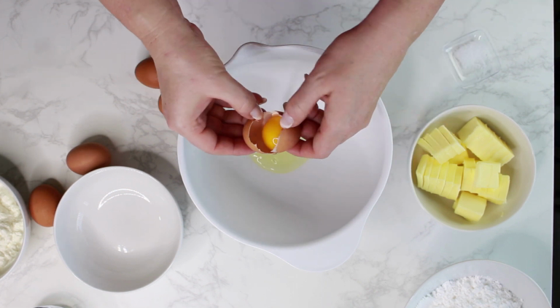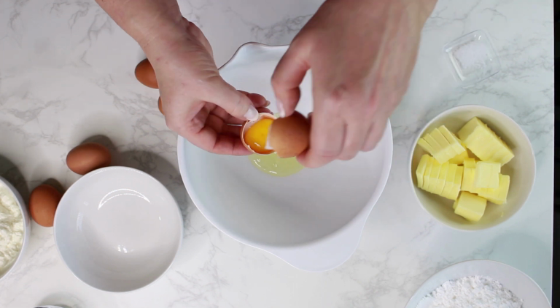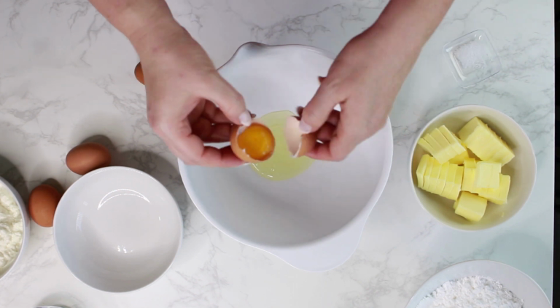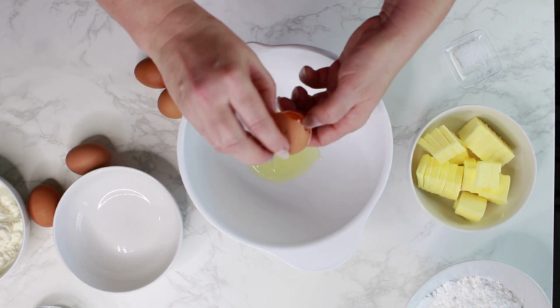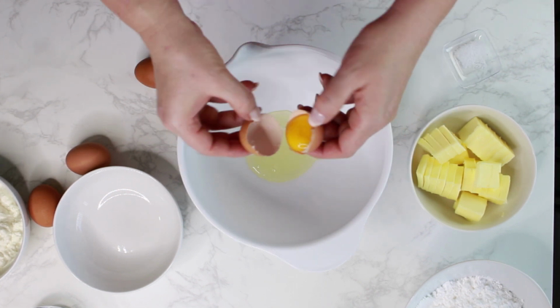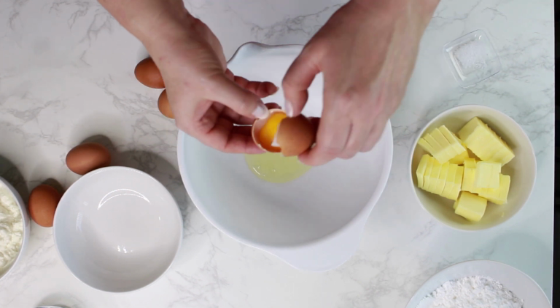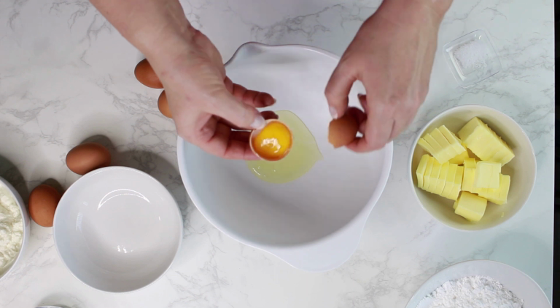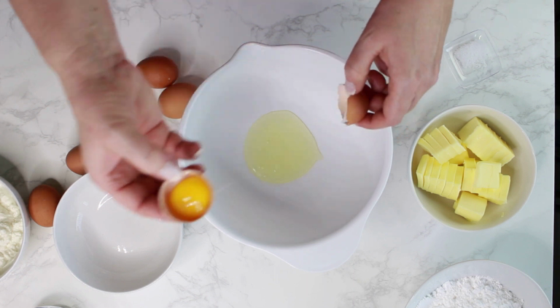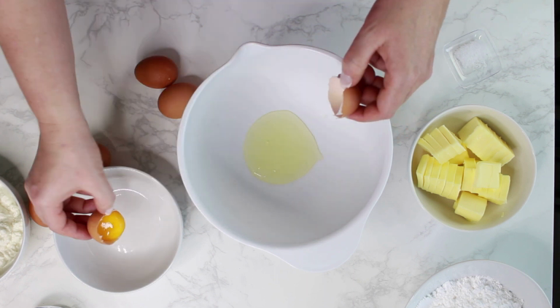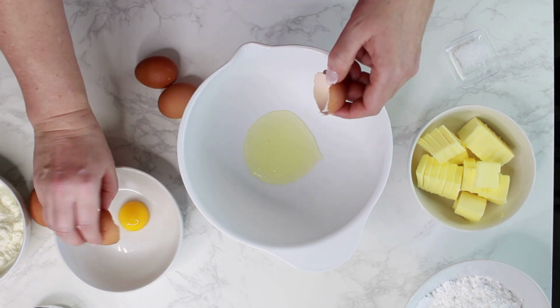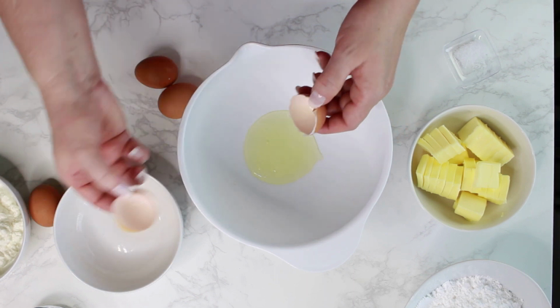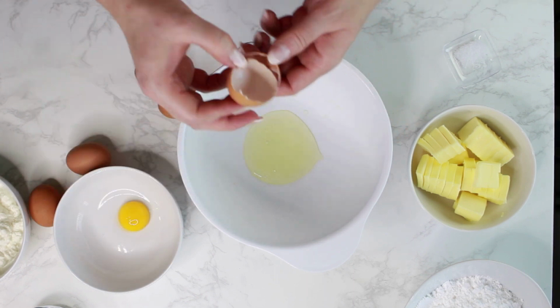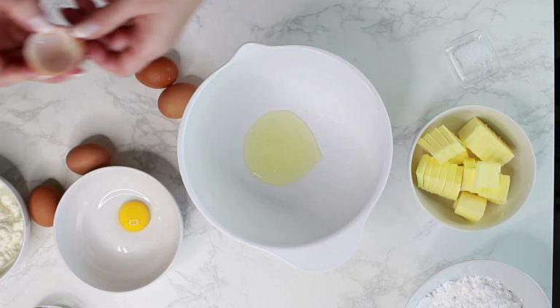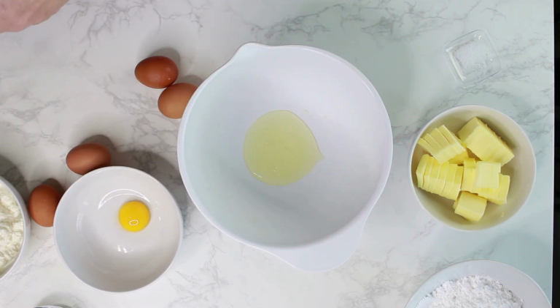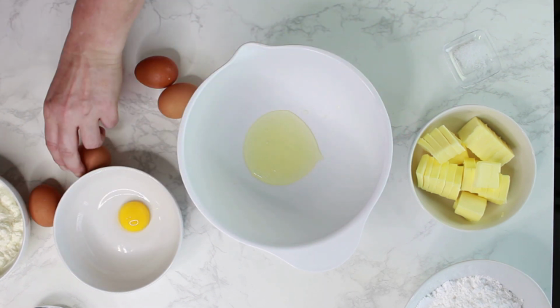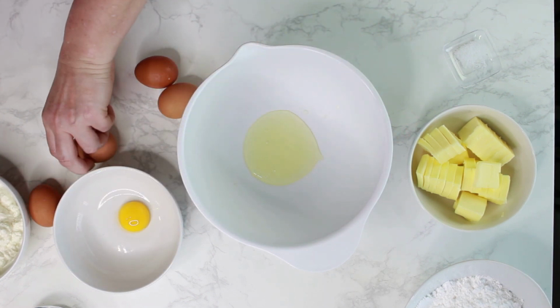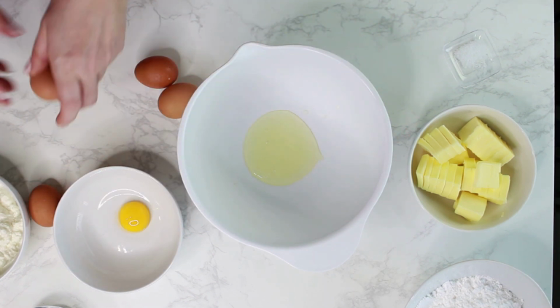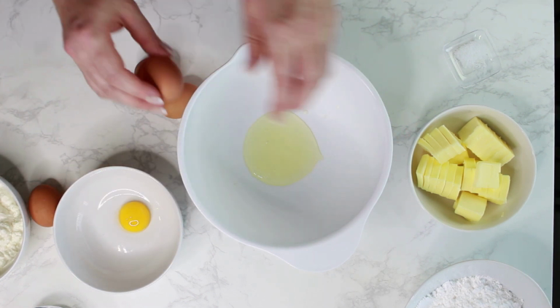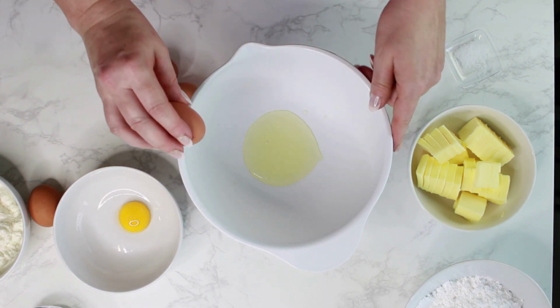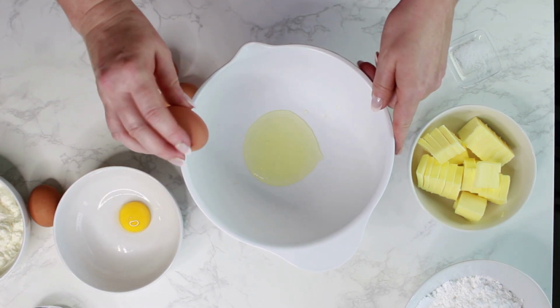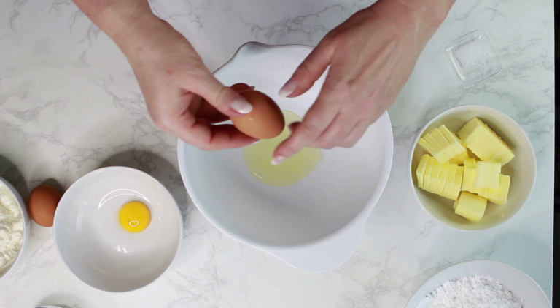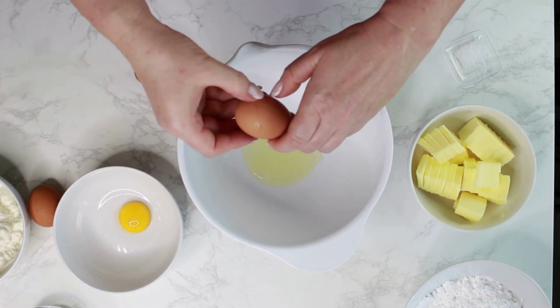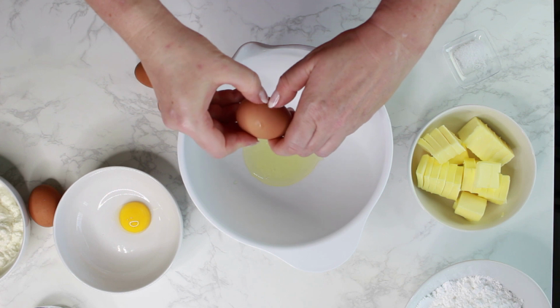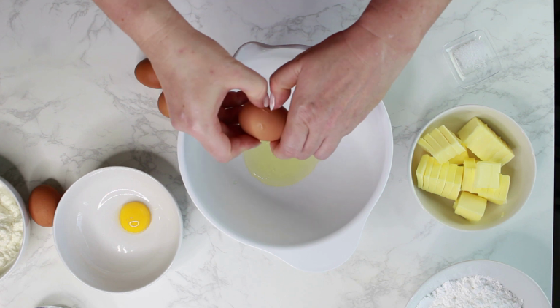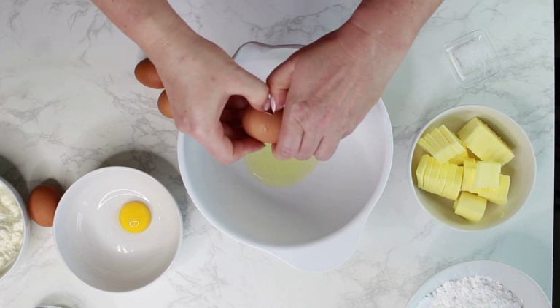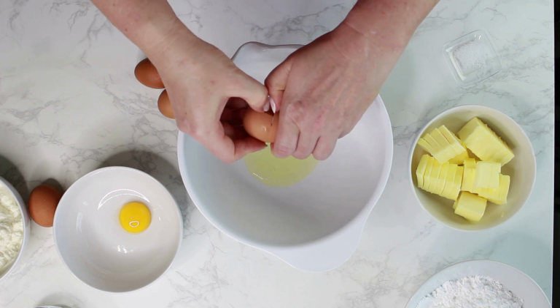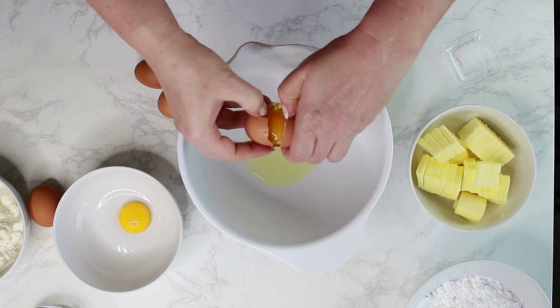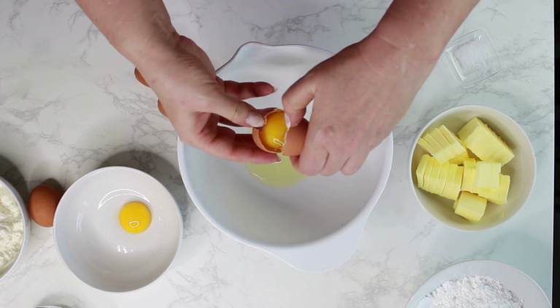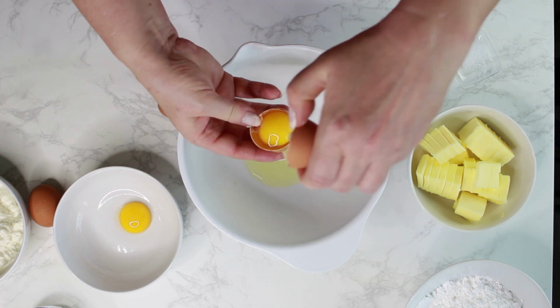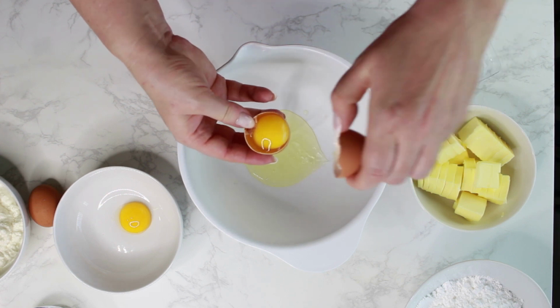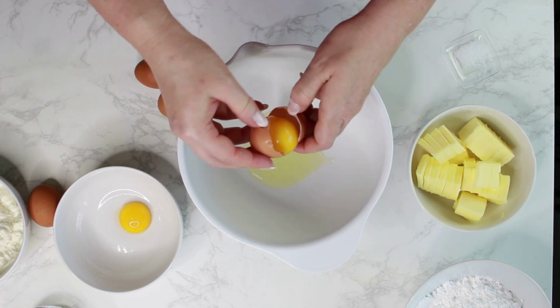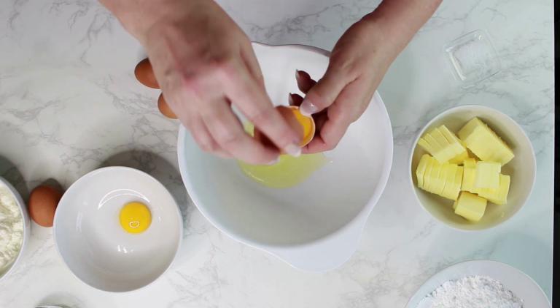This Quark Gugelhopf is one of my favorite cakes. I'm curious — what is your favorite cake? Let me know in the comments; that would be really interesting to me.